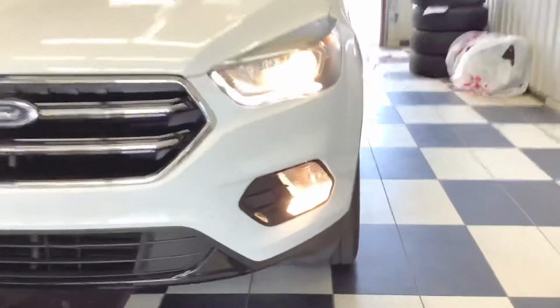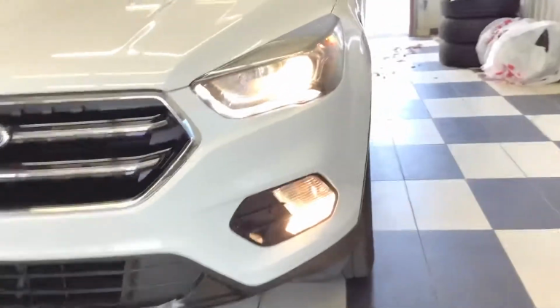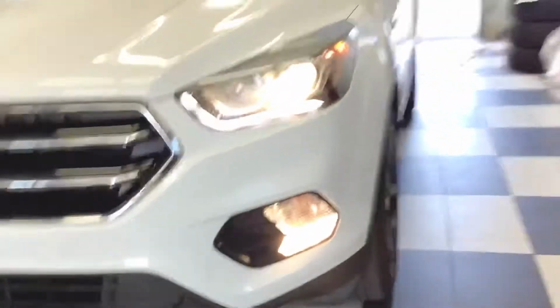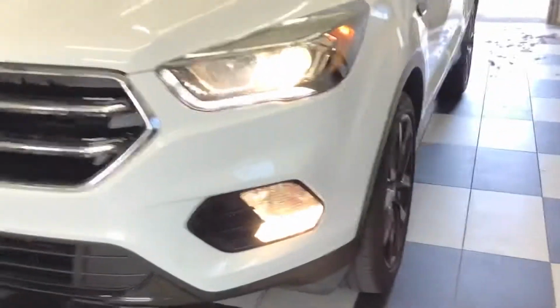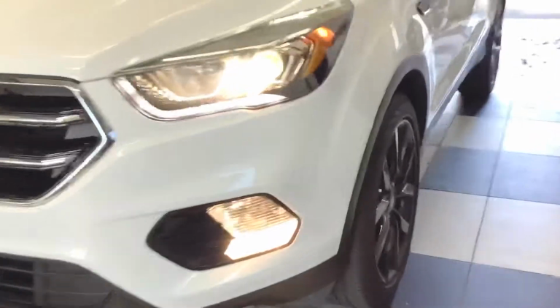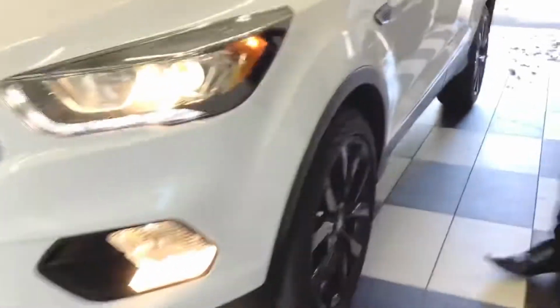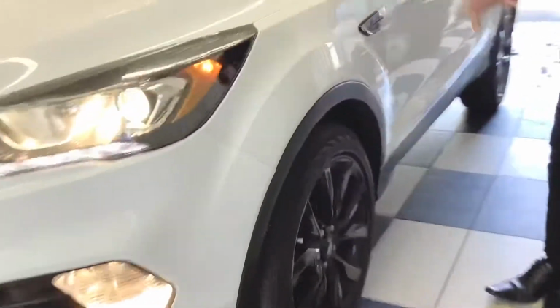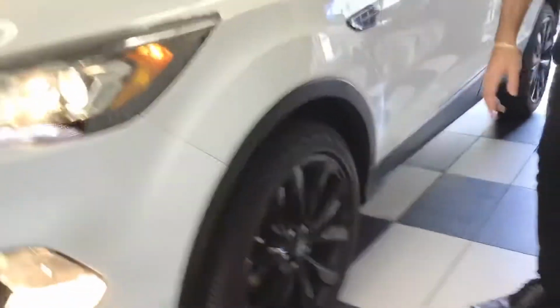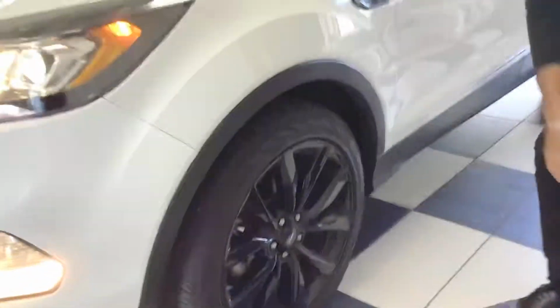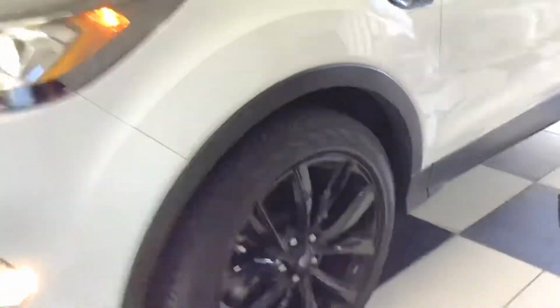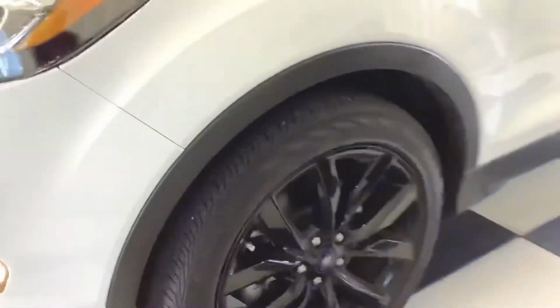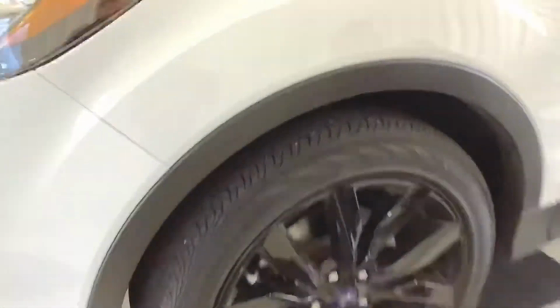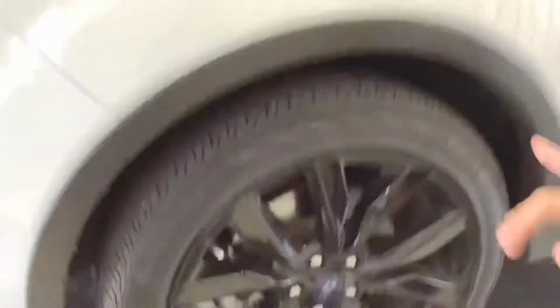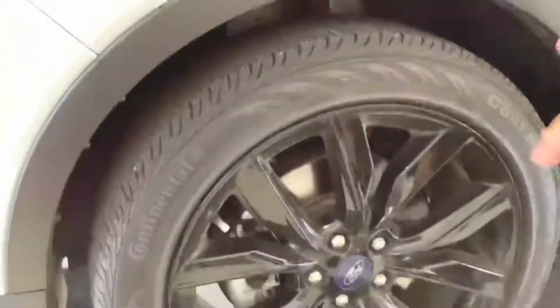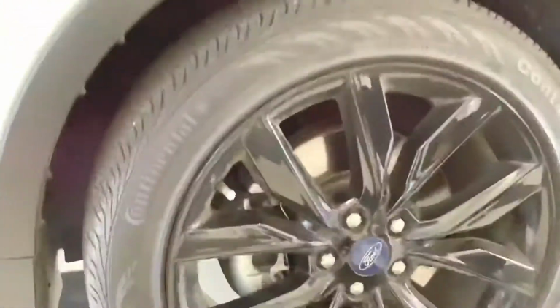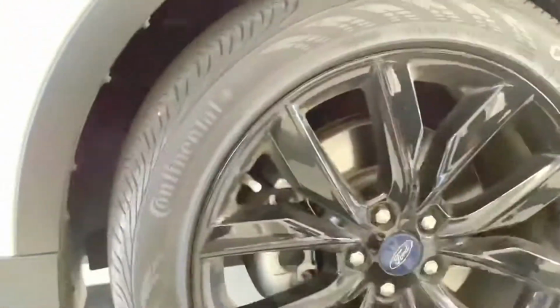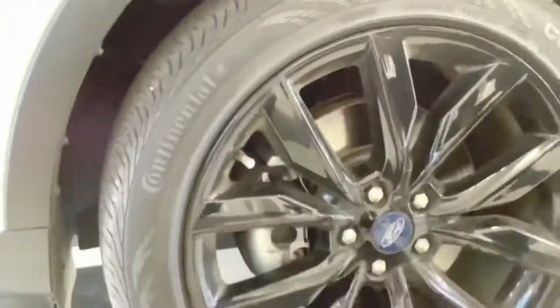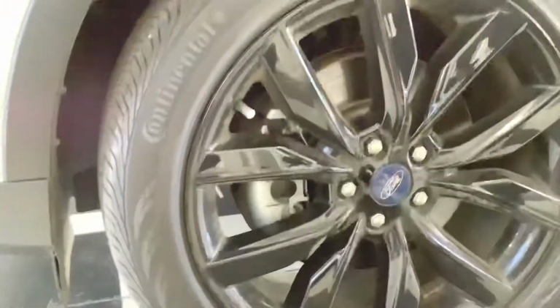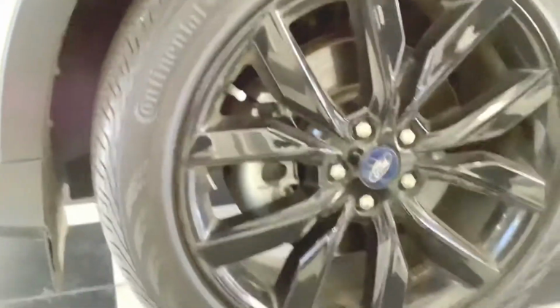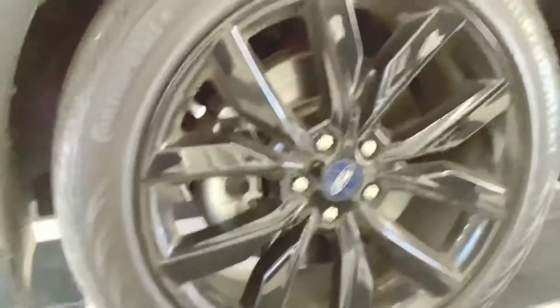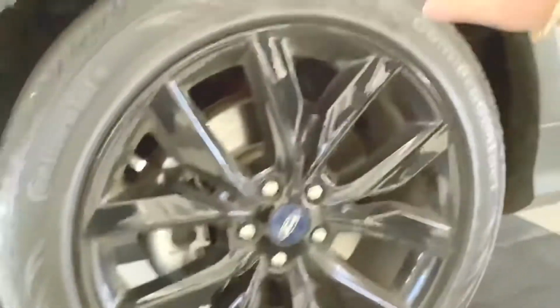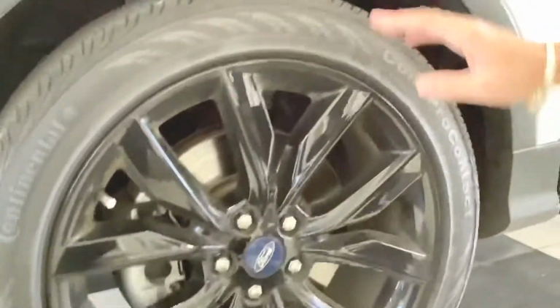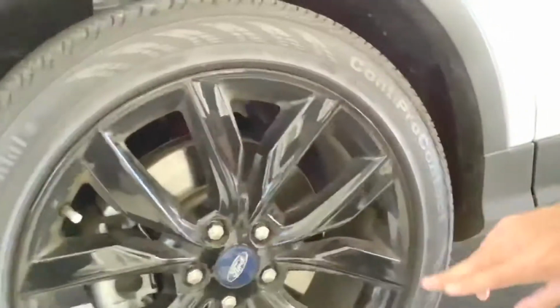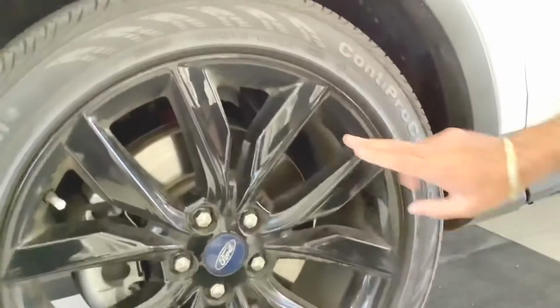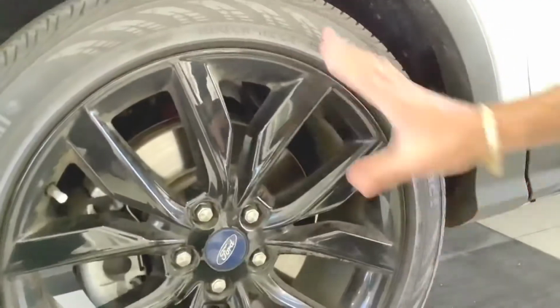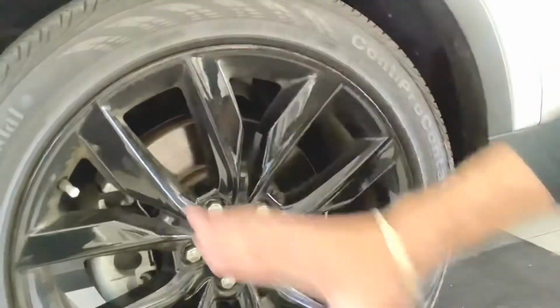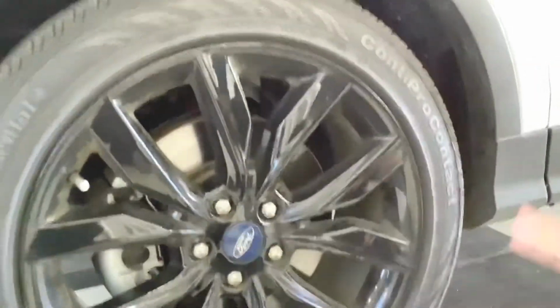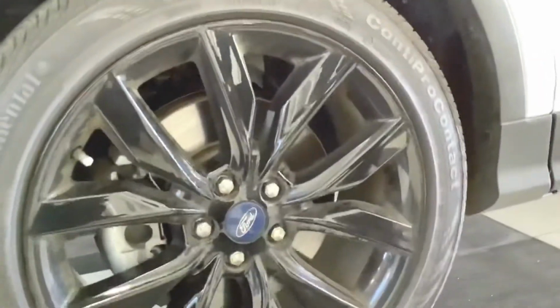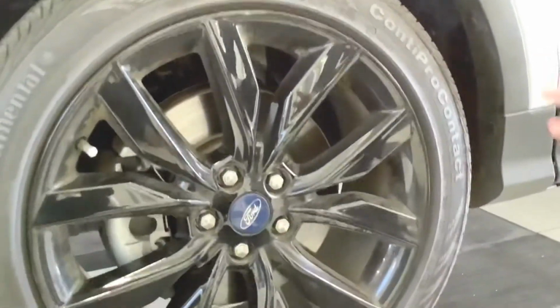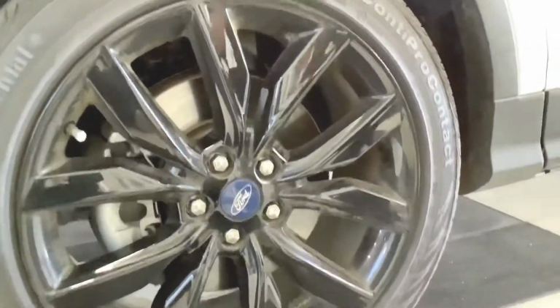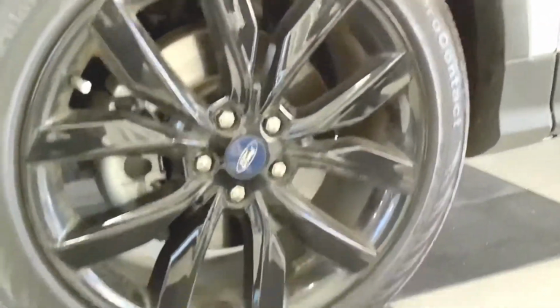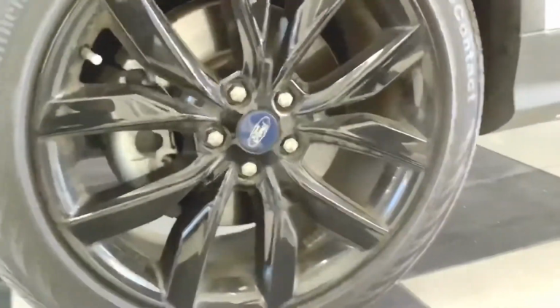Coming over to the side, very sporty sharp looking wheels. These are 19-inch Continental all-seasons with black wheels — a very distinctive look.